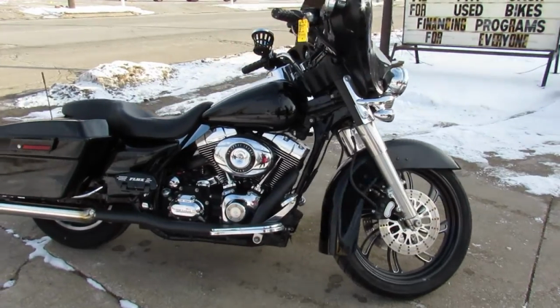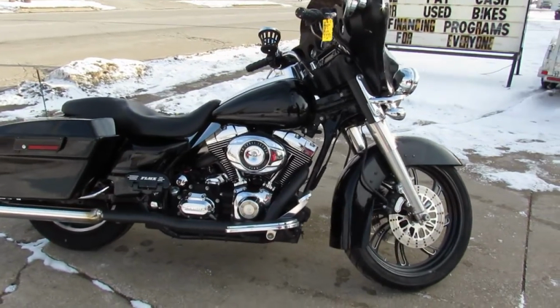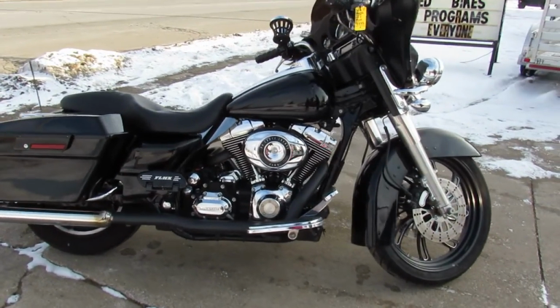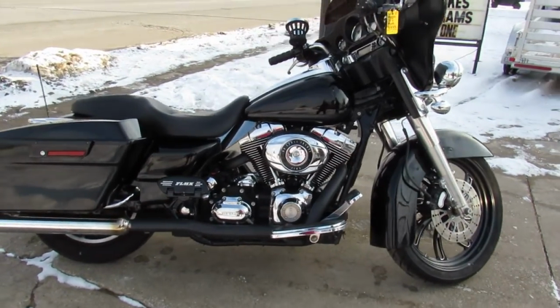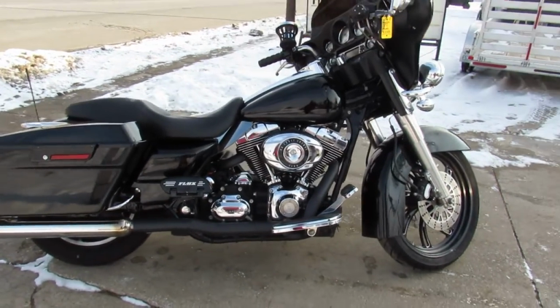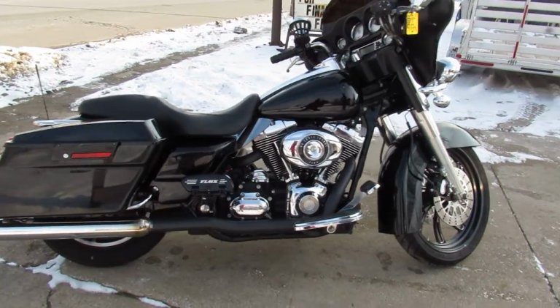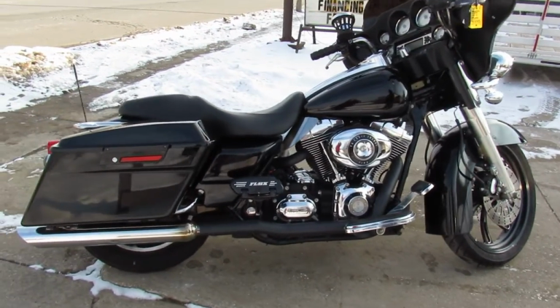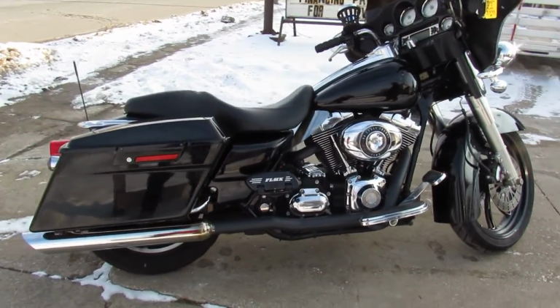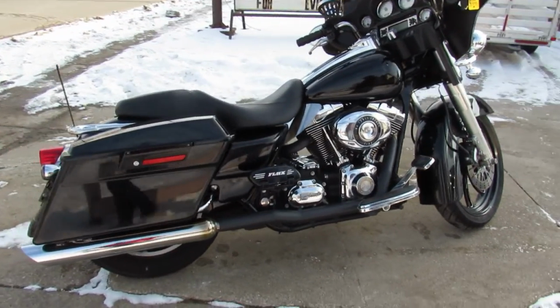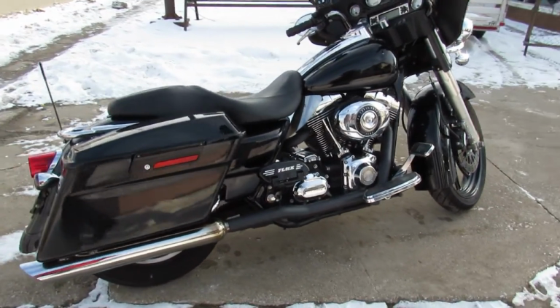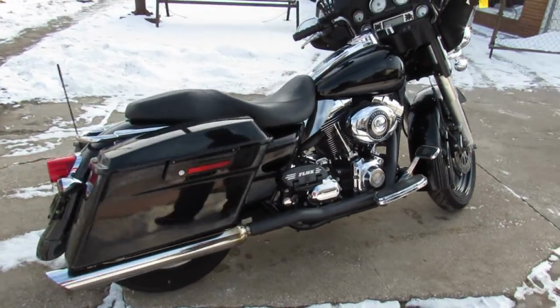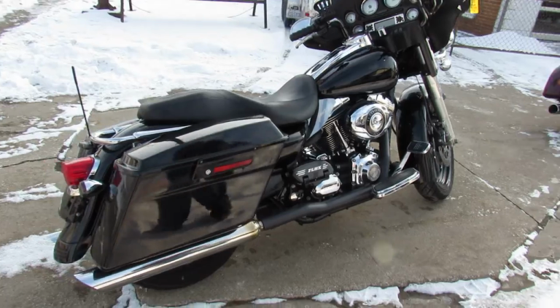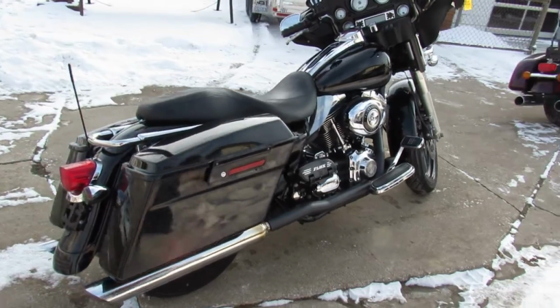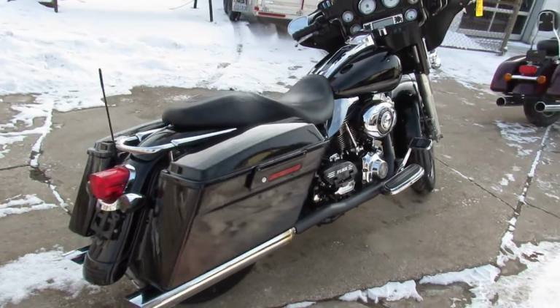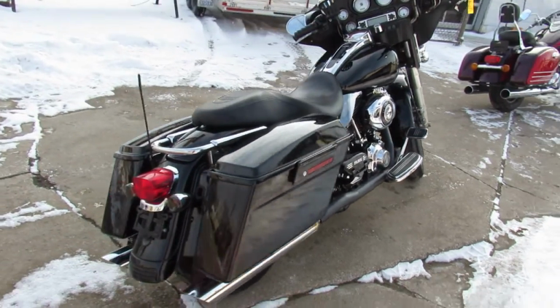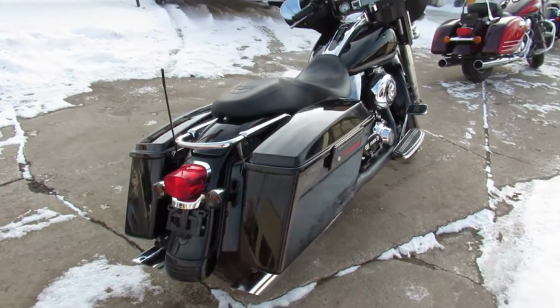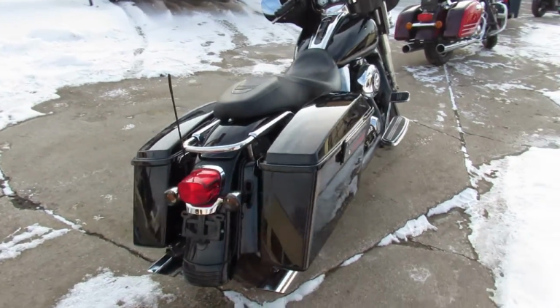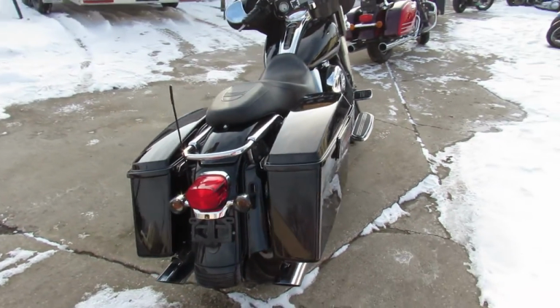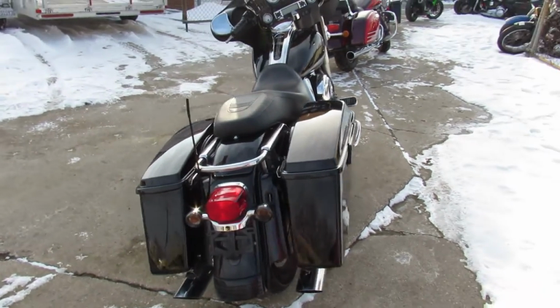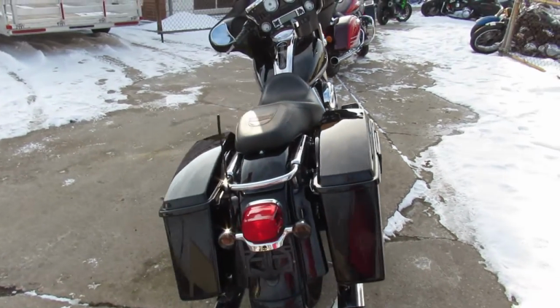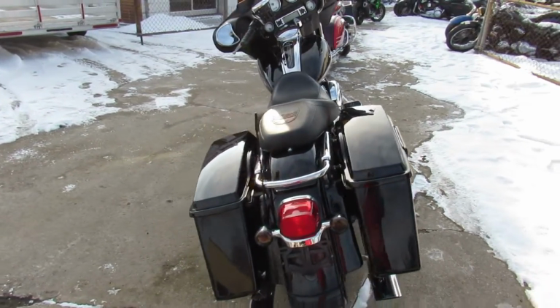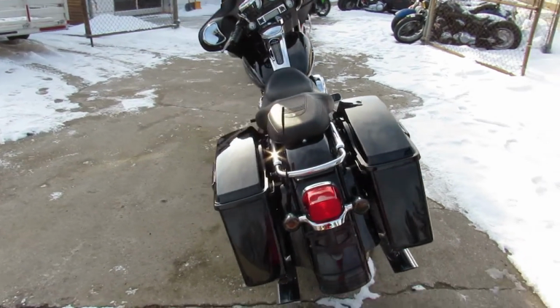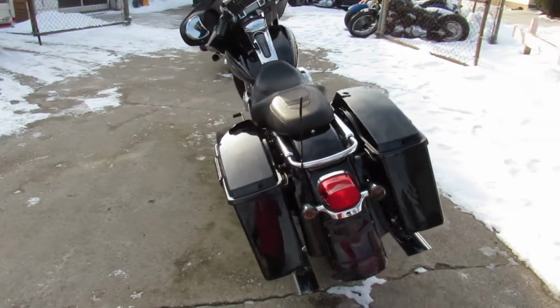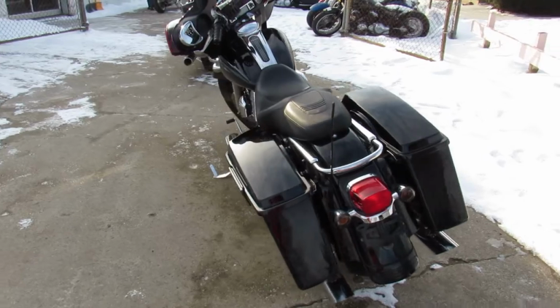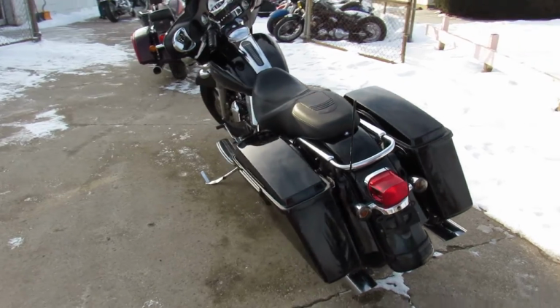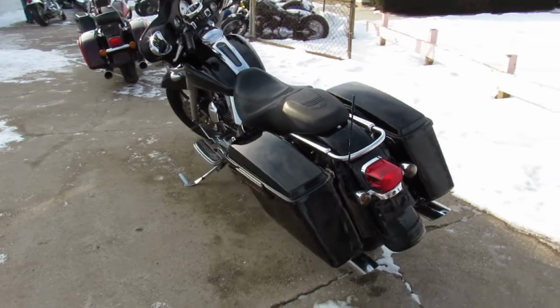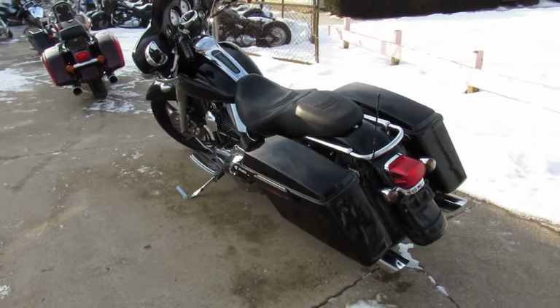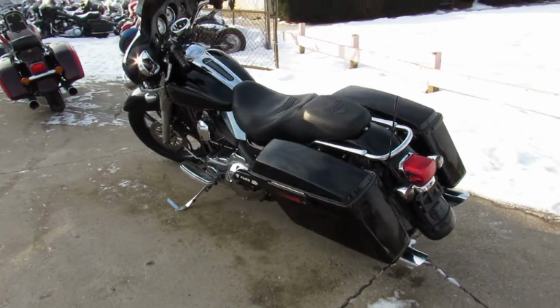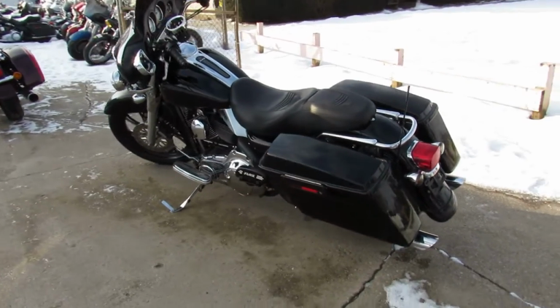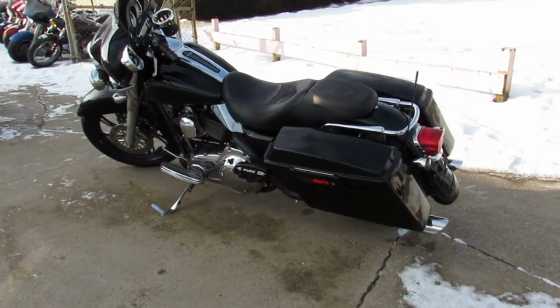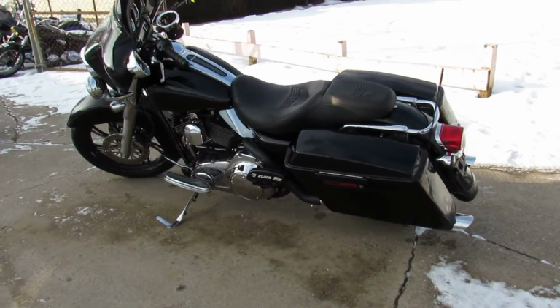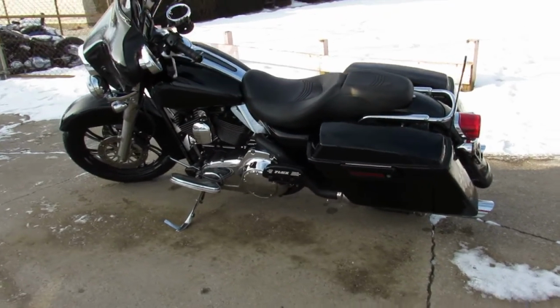It's a Street Glider with that 21-inch custom mag wheel, super clean. The front wheel really makes this thing stand out from the crowd. Just serviced at the dealership — all the fluids have been changed, and this thing is ready to go, guys.